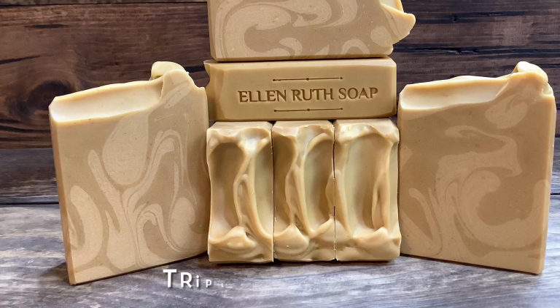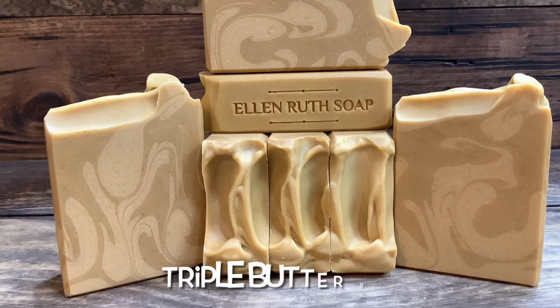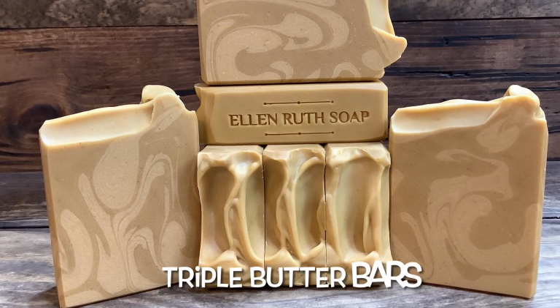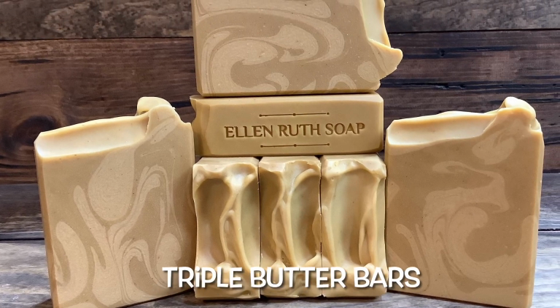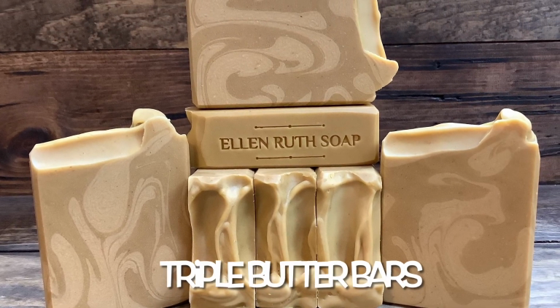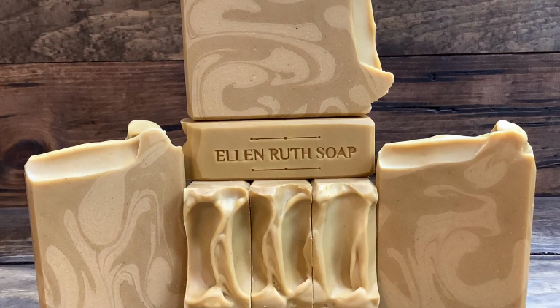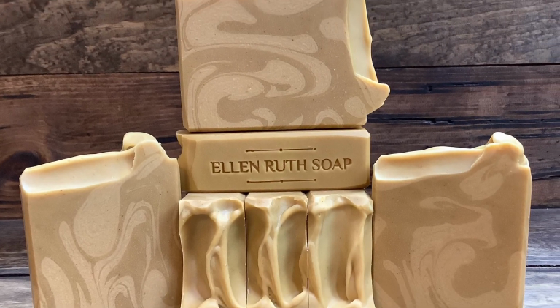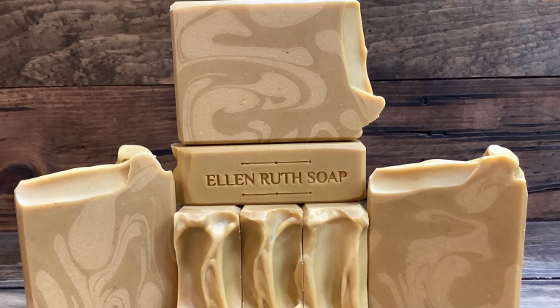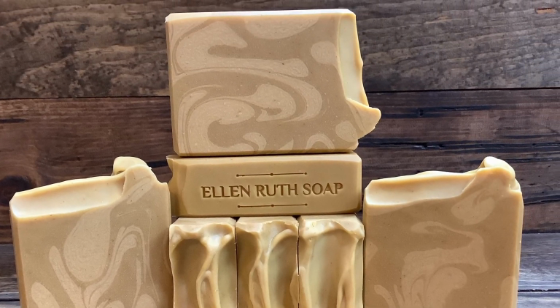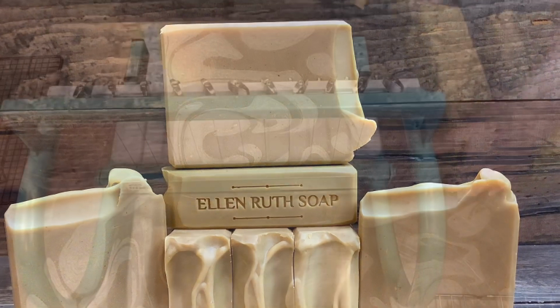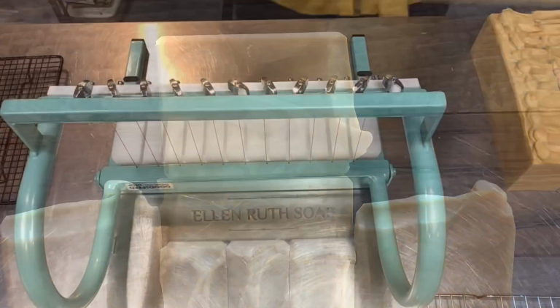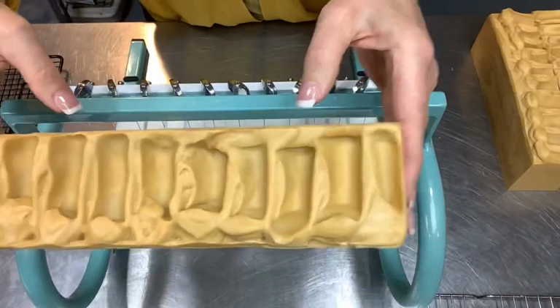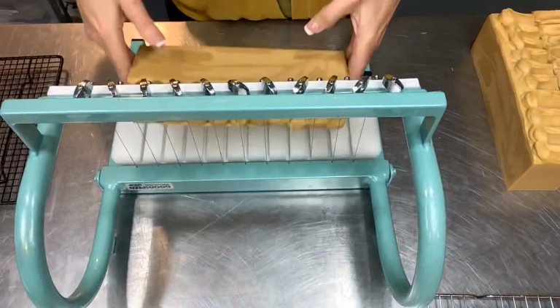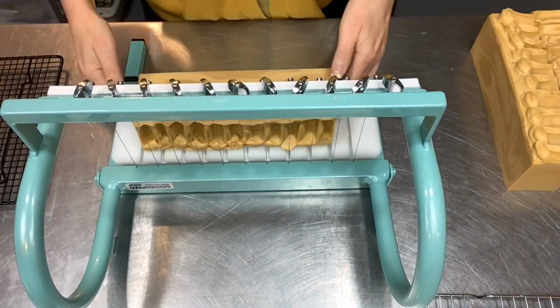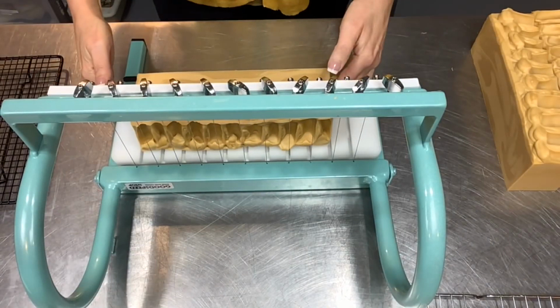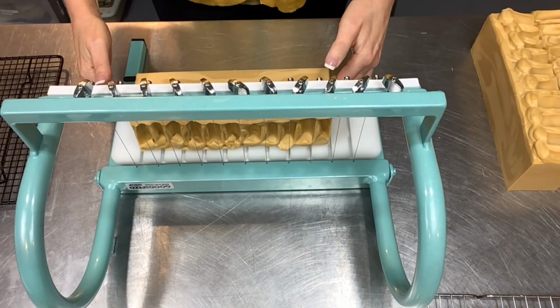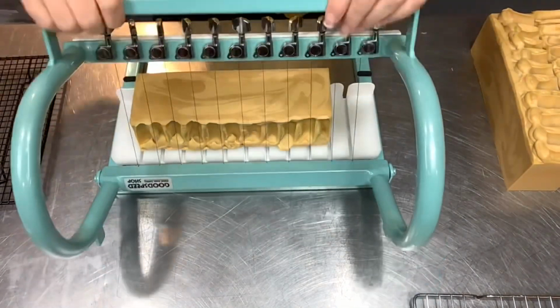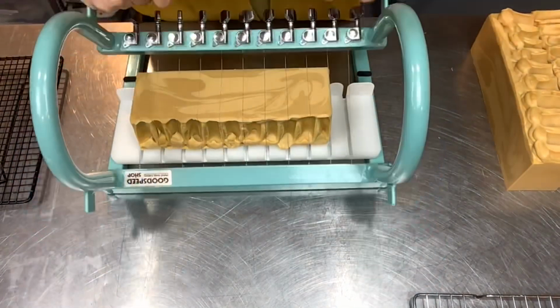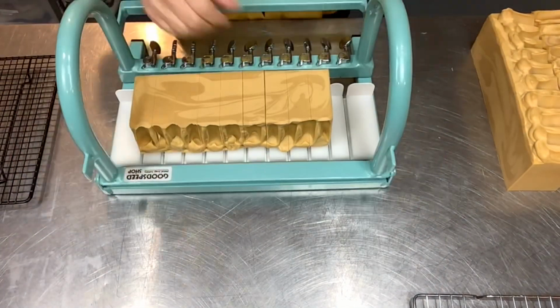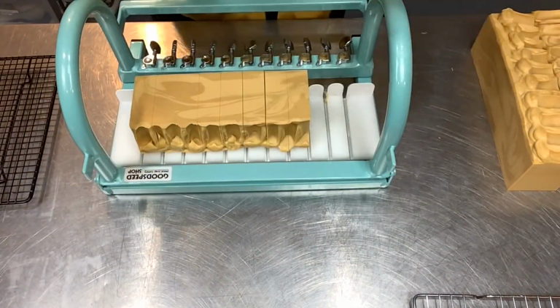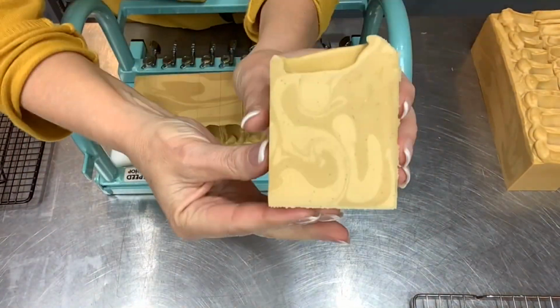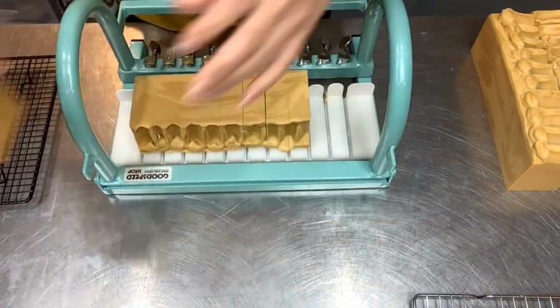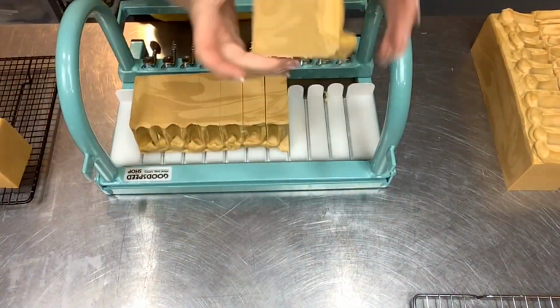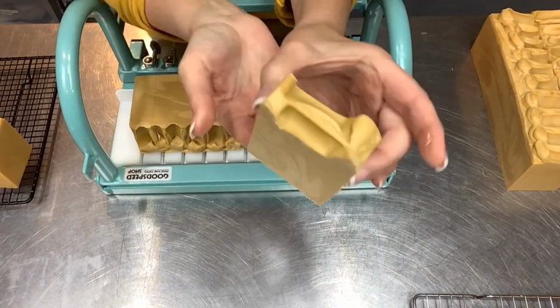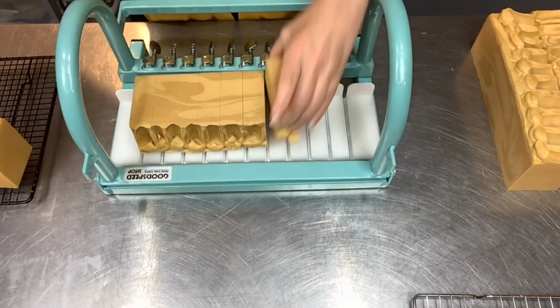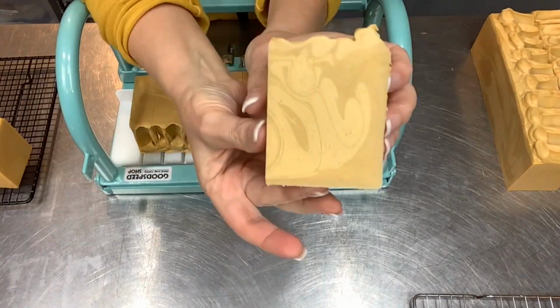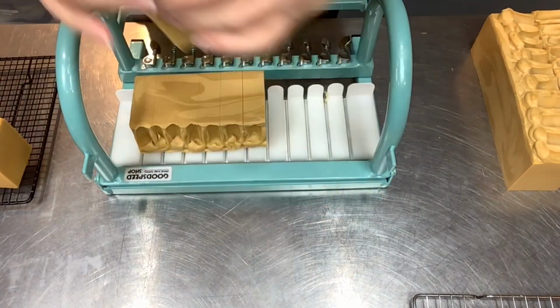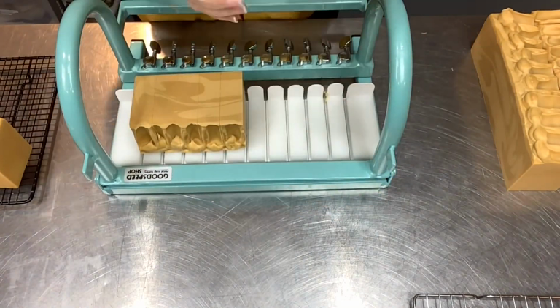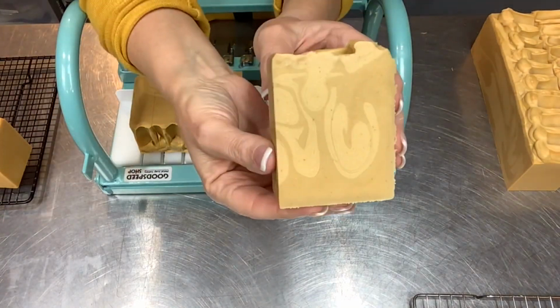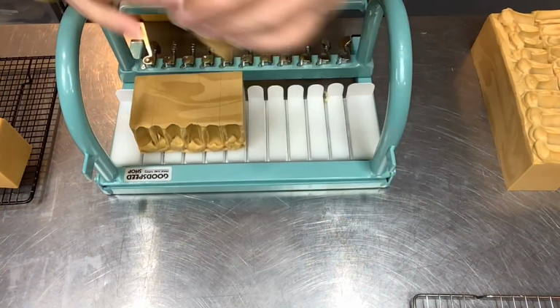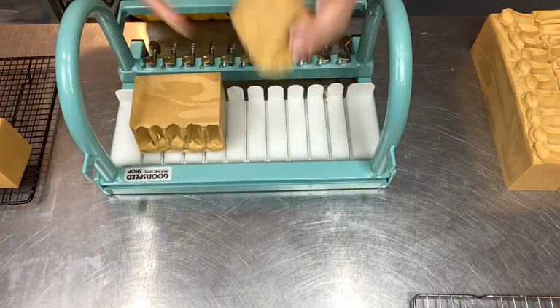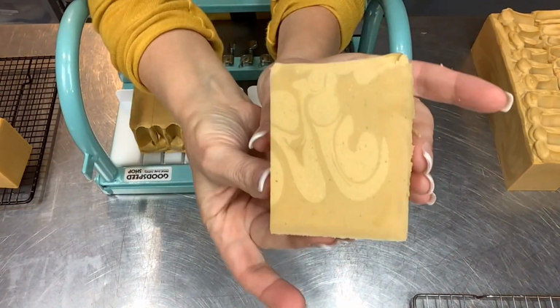Hello and welcome to Ellen Ruth Soap. I'm Ellen, and today I am remaking and restocking my triple butter bars. They have mango, shea, and cocoa butter, as well as buttermilk and all kinds of goodness — just like a big stick of butter.